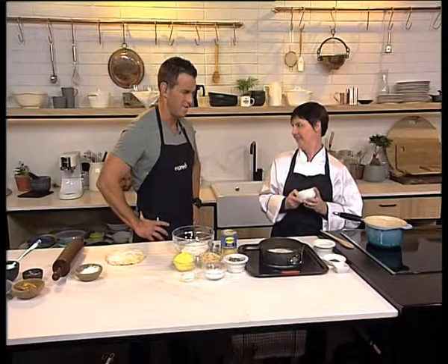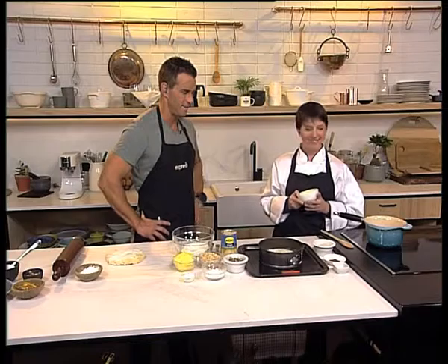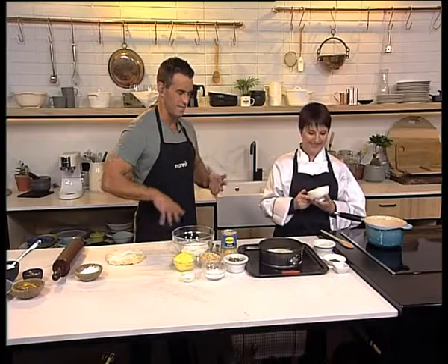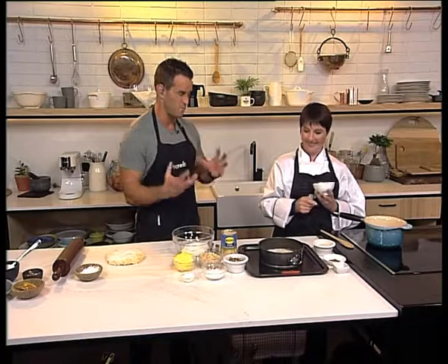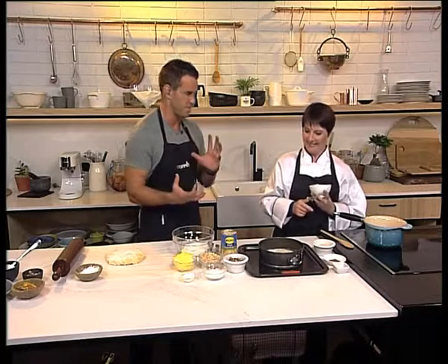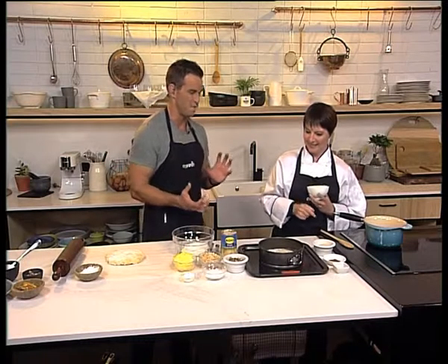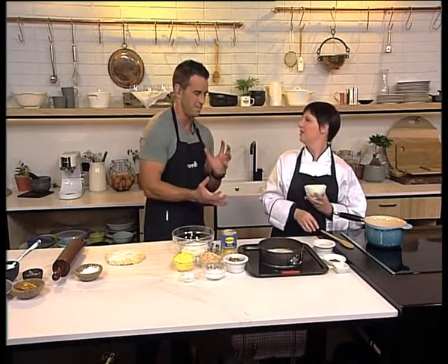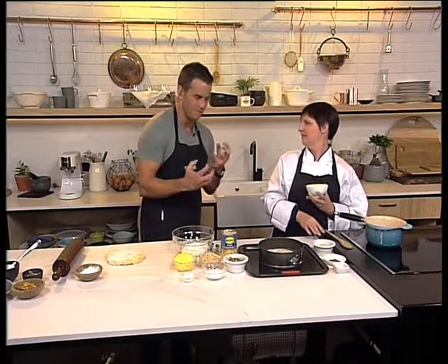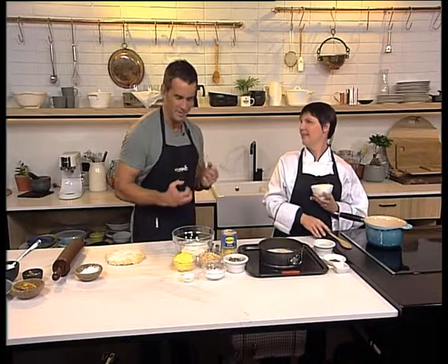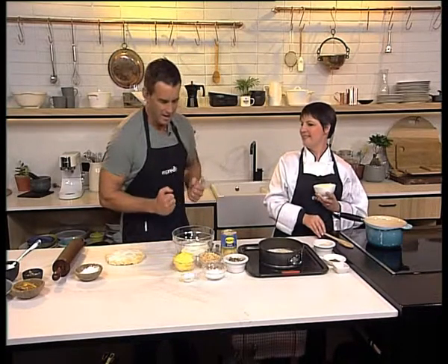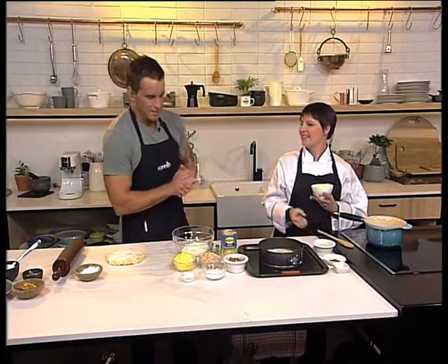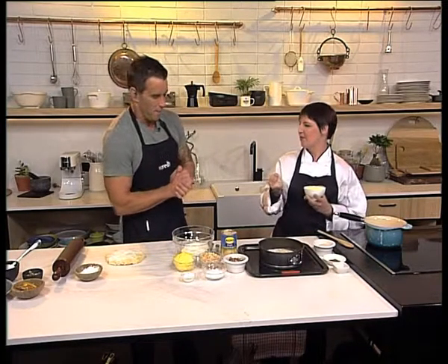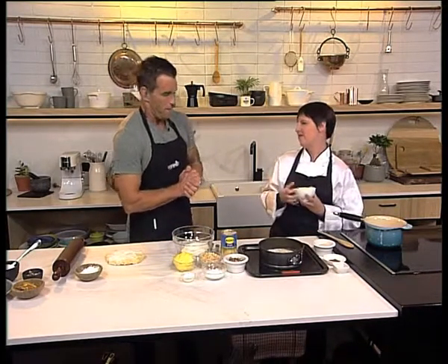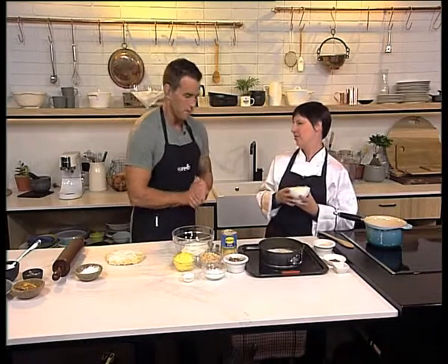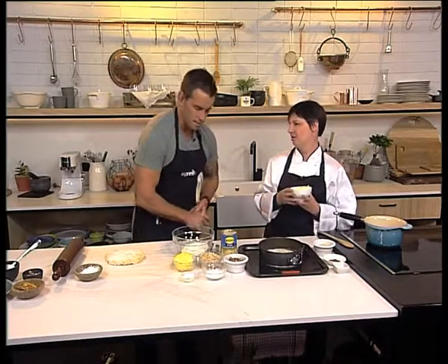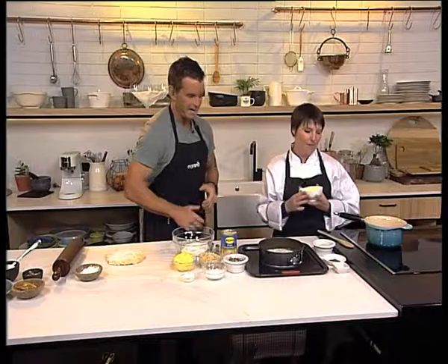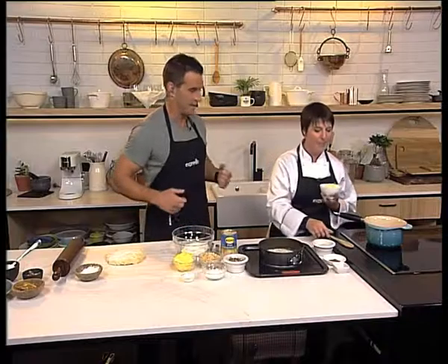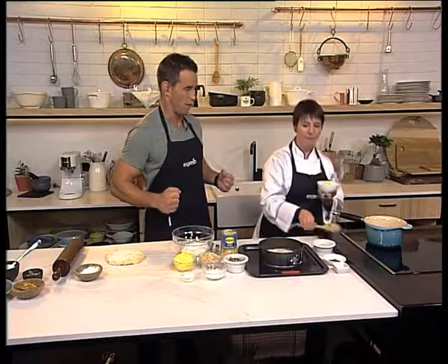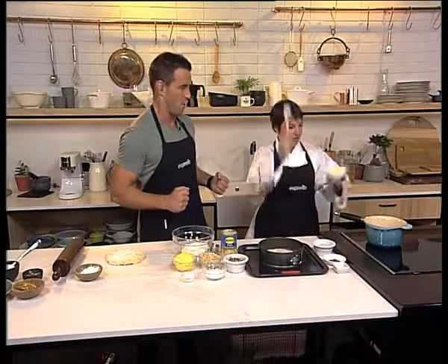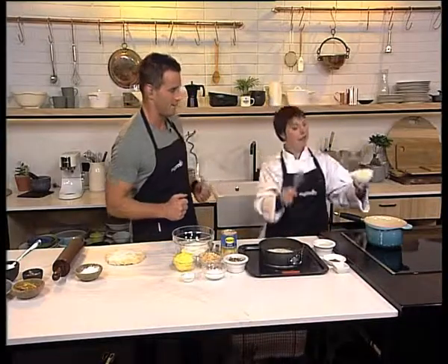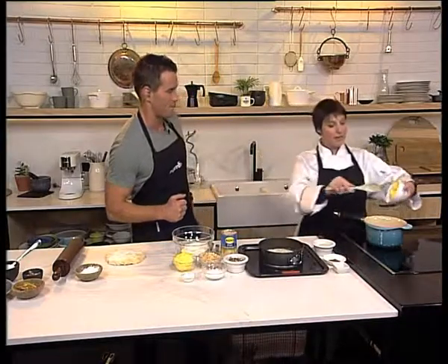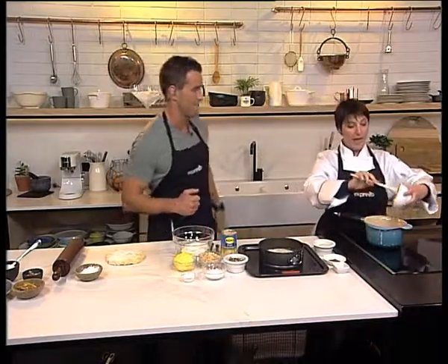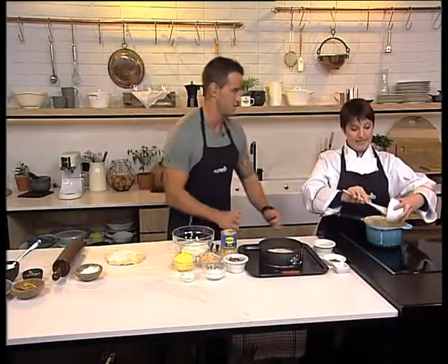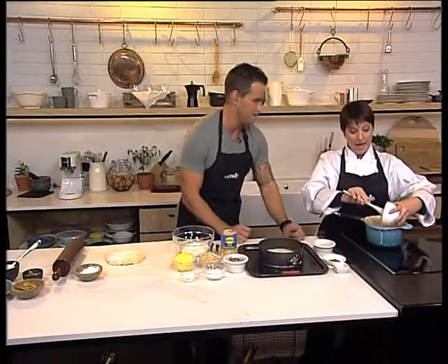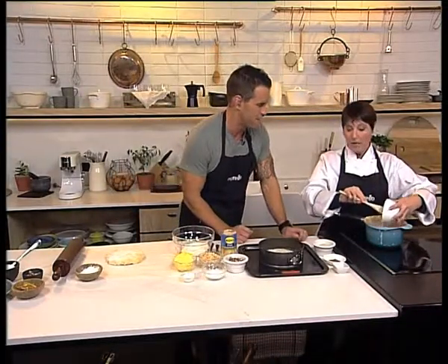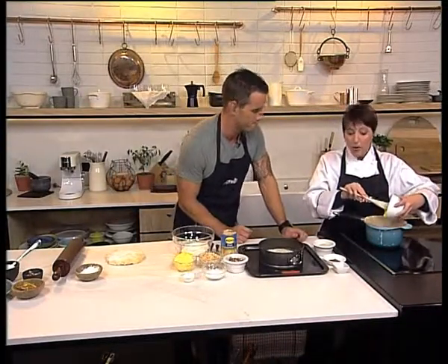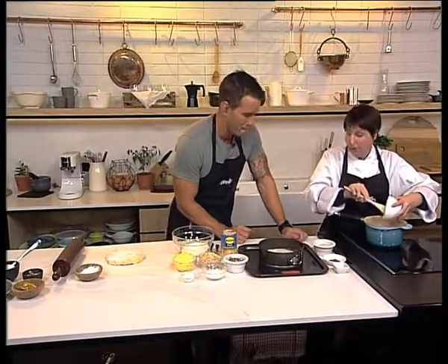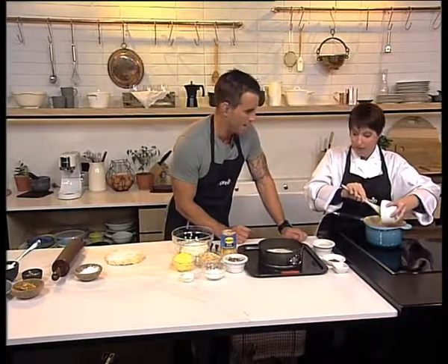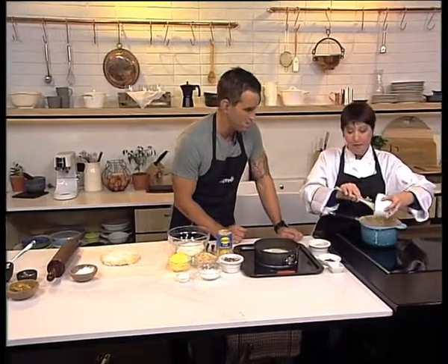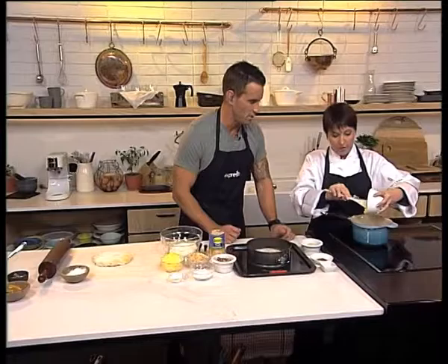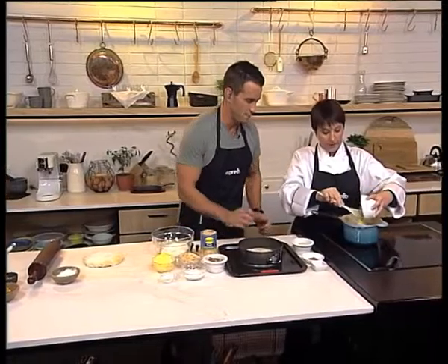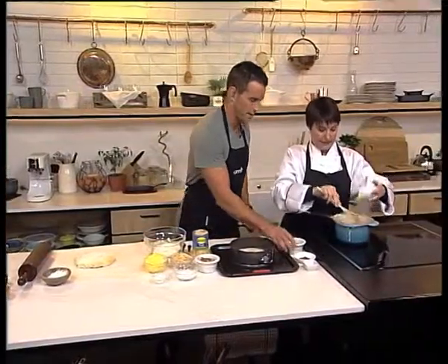It looks like something rustic for winter — lovely and thick. Serve it with crème fraîche. Okay, my attention is peaked now. Can you help? I can, with pleasure. Can you add the sugar, please? I can.